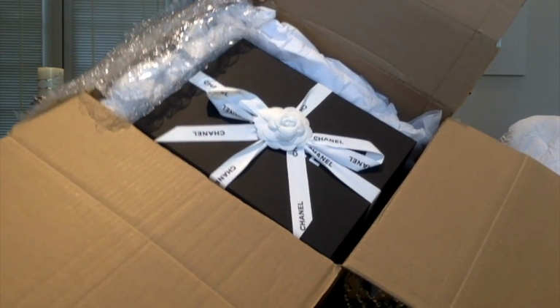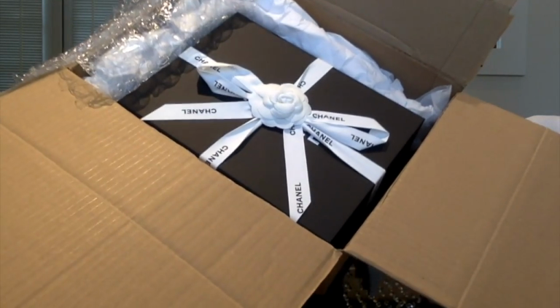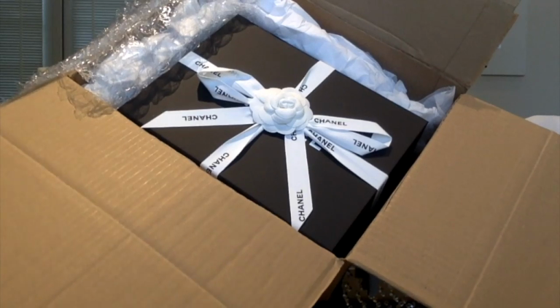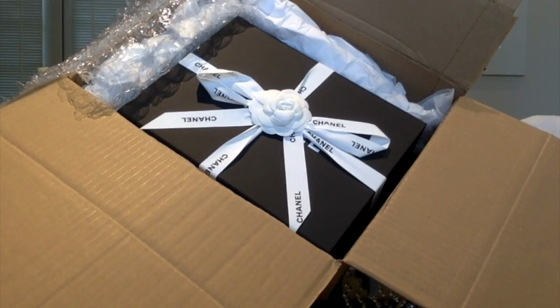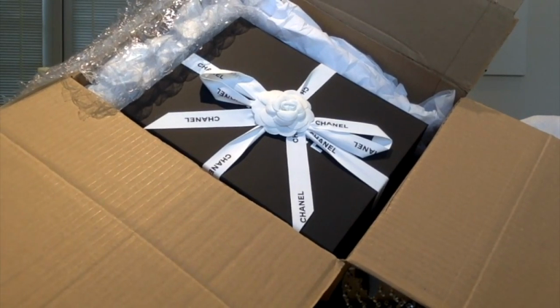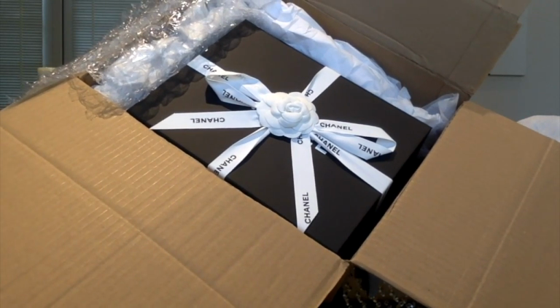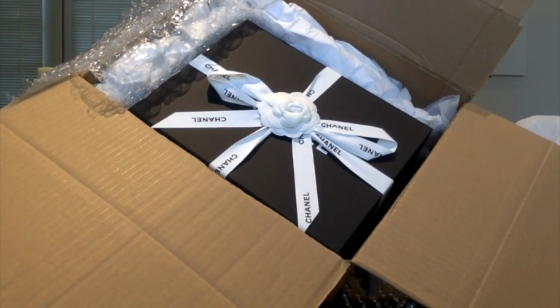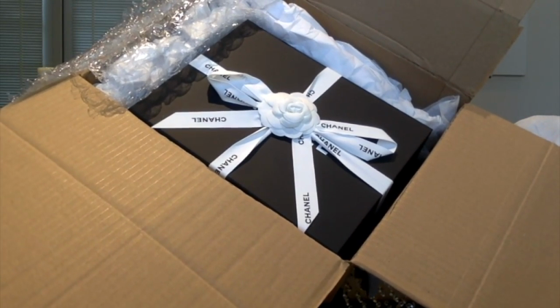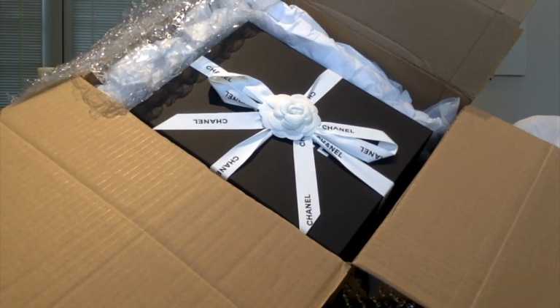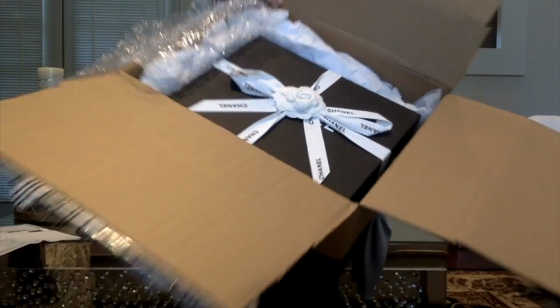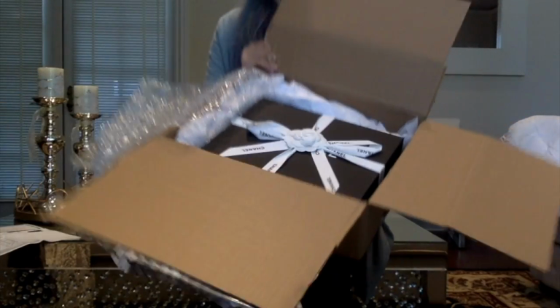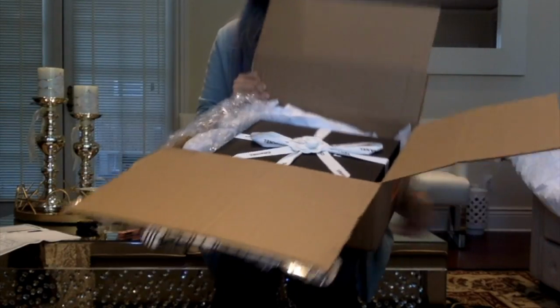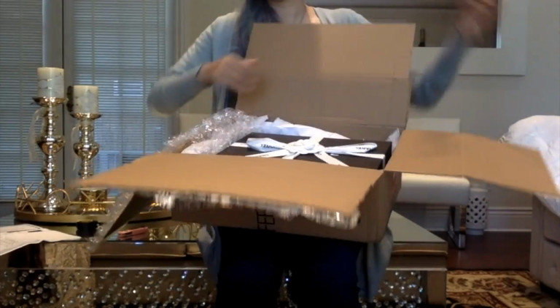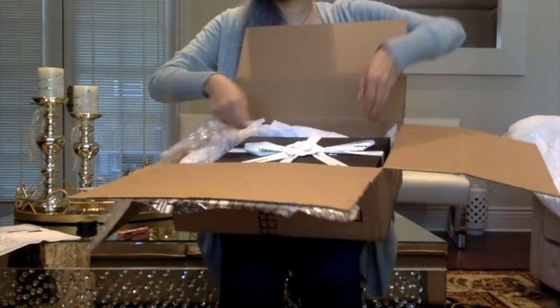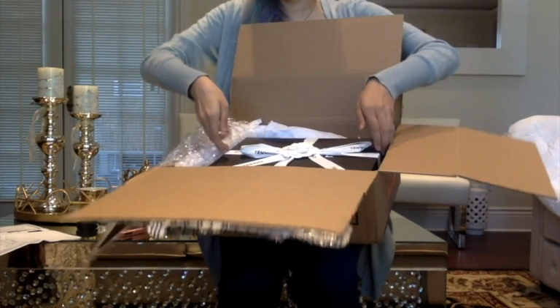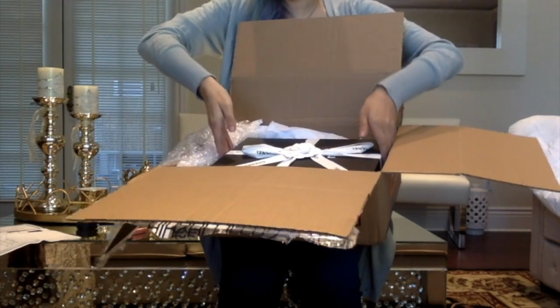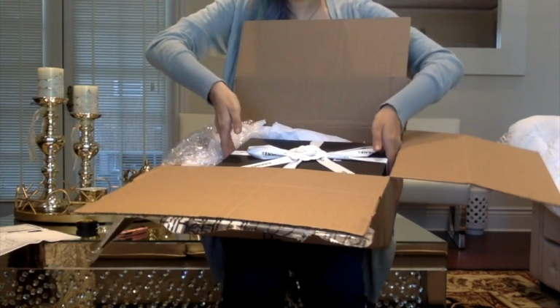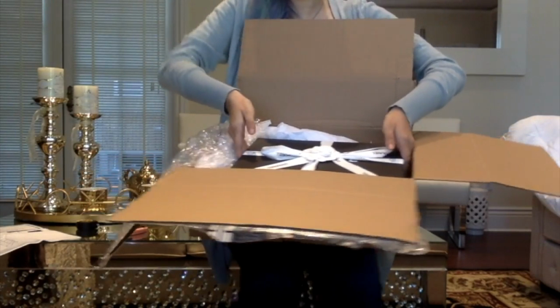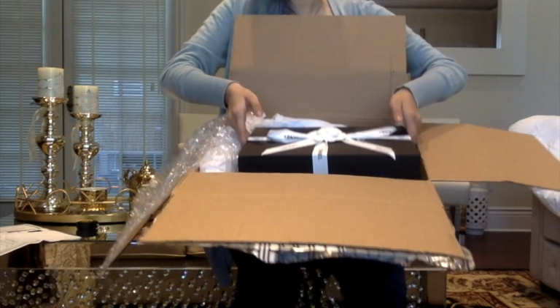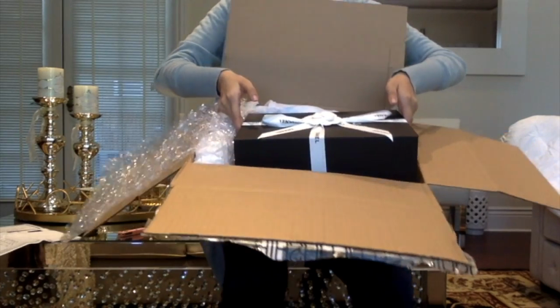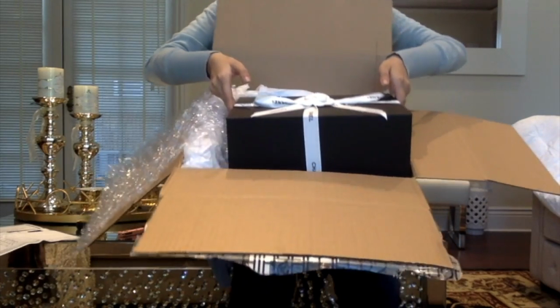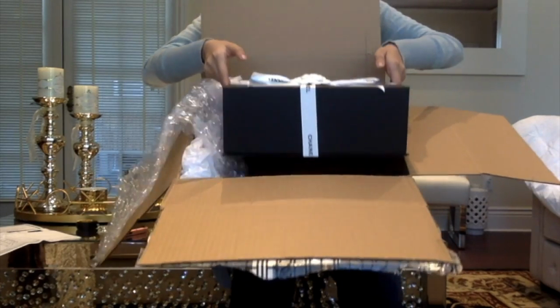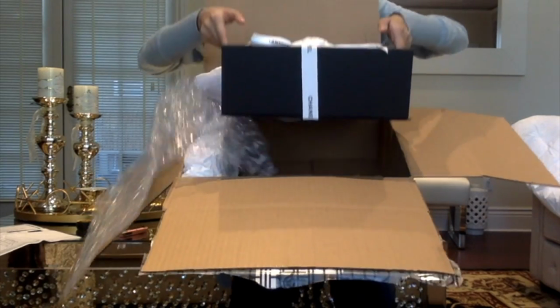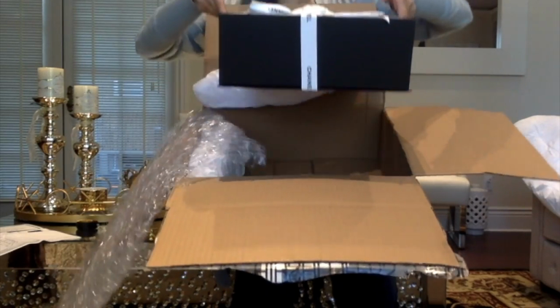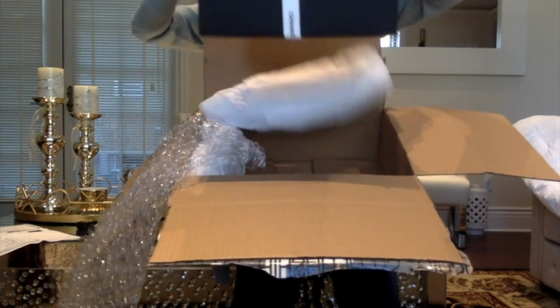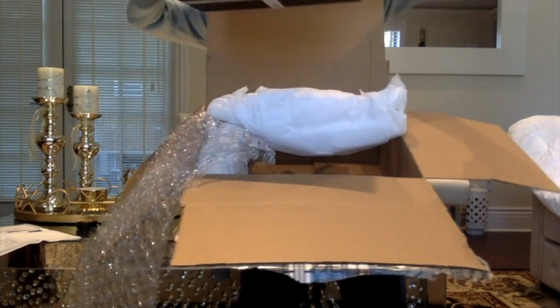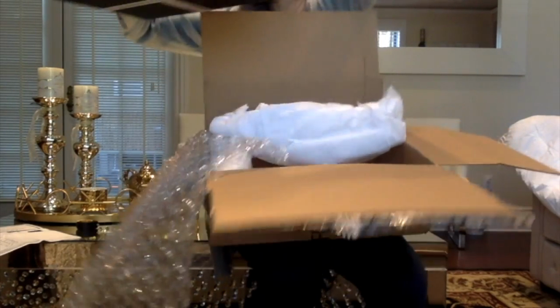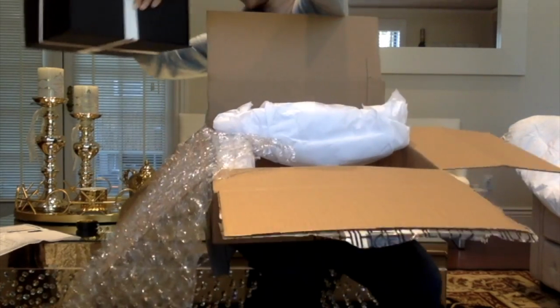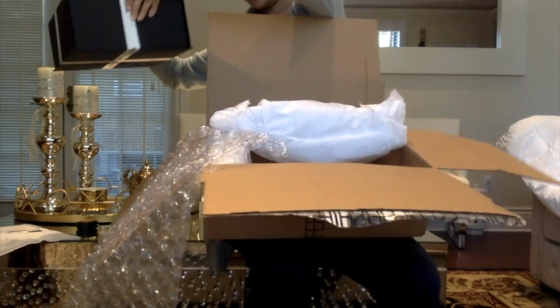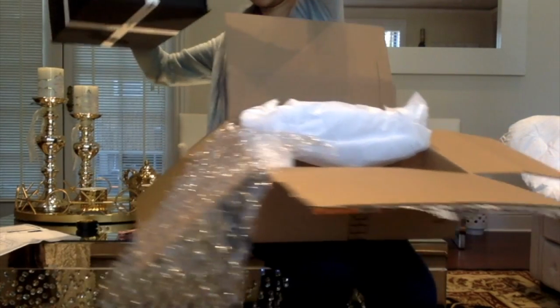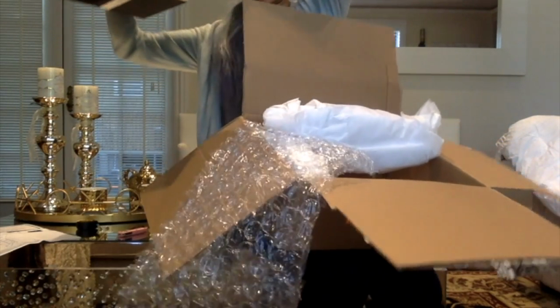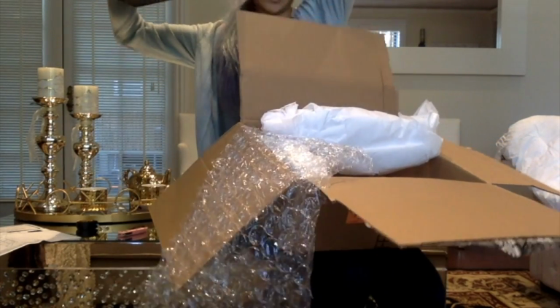So this is going to be my classic flap unboxing — my first actual classic flap in, oh my God, like 10 years. That's so crazy.